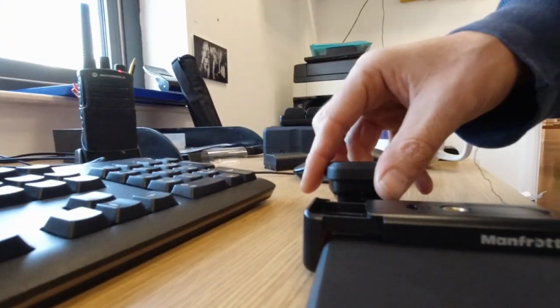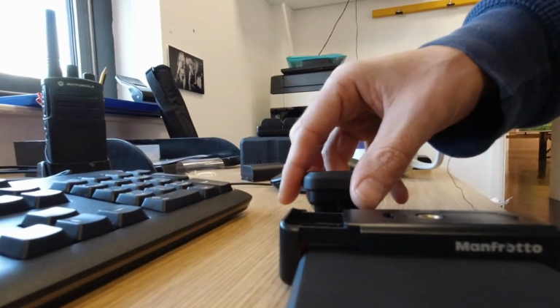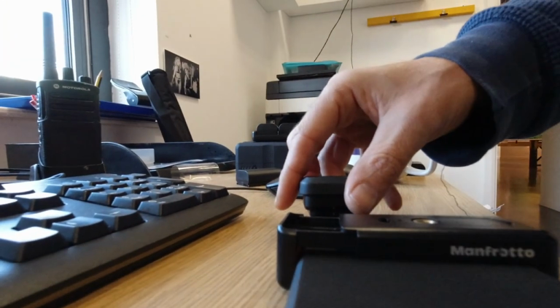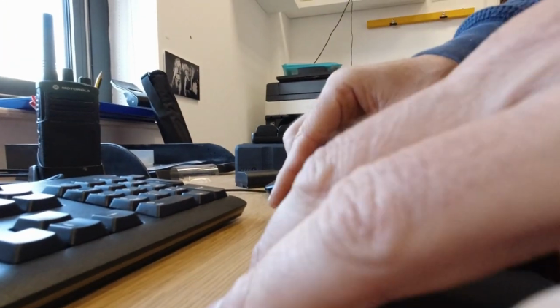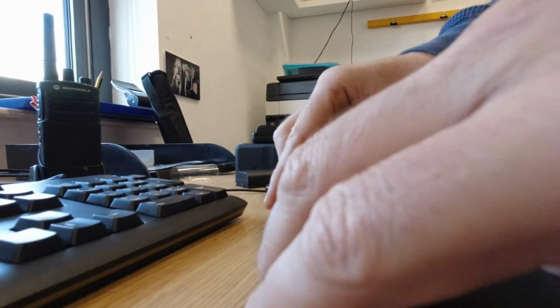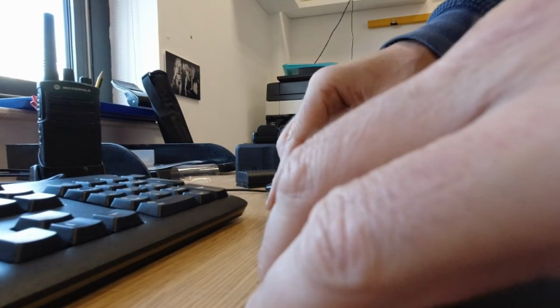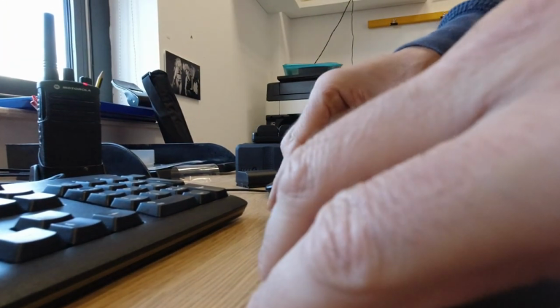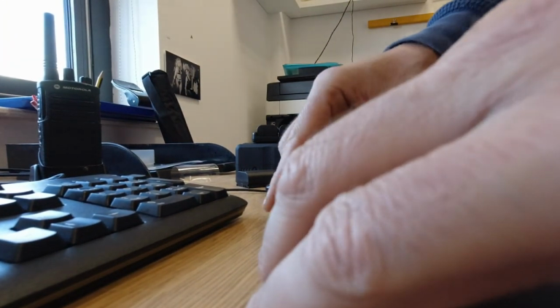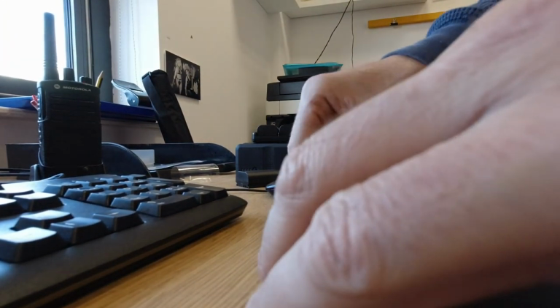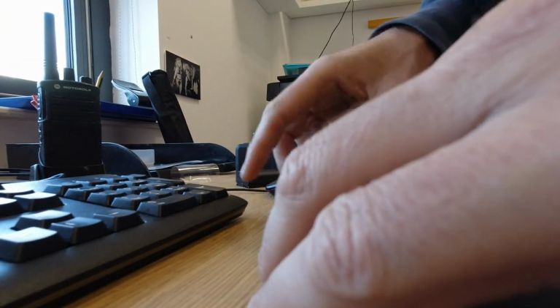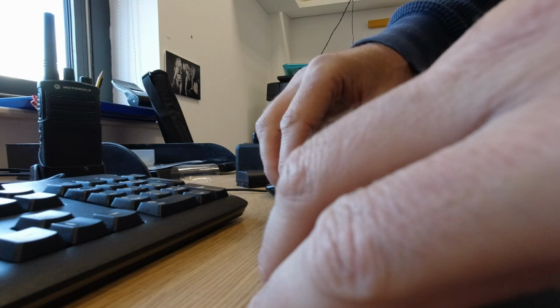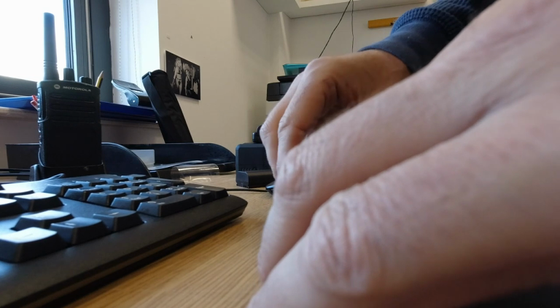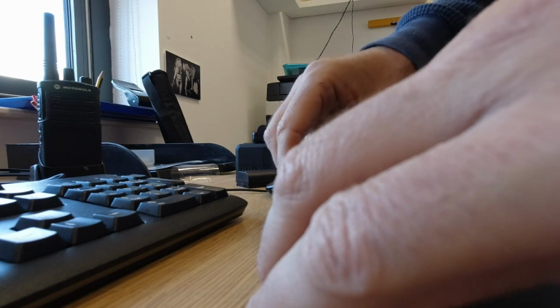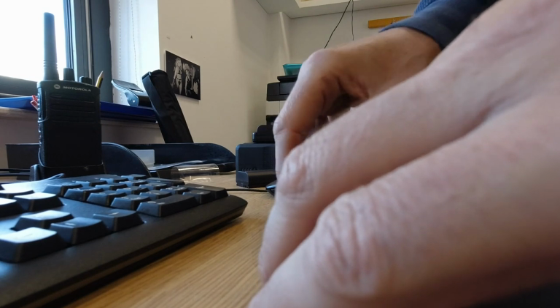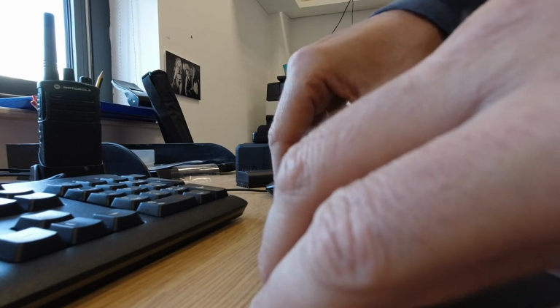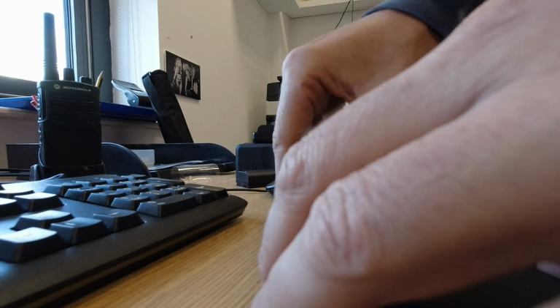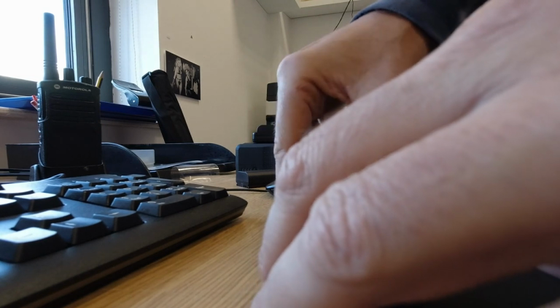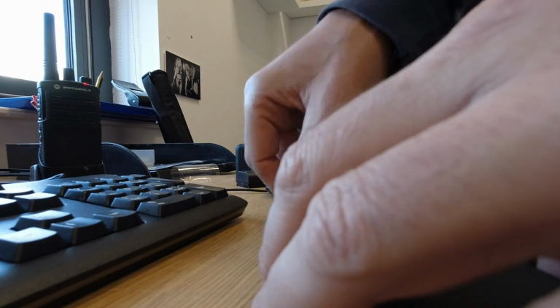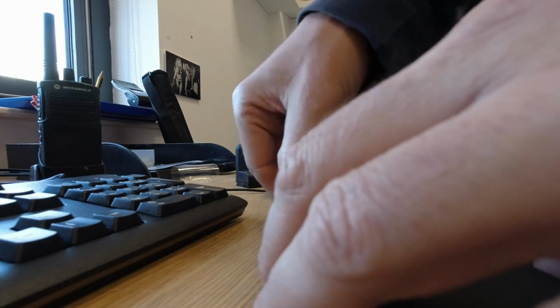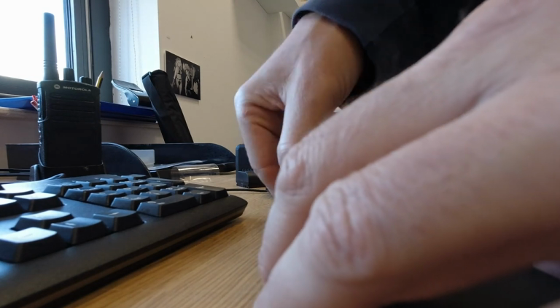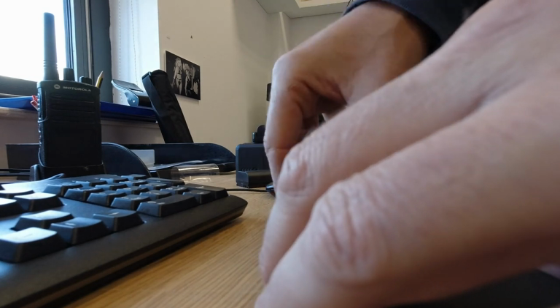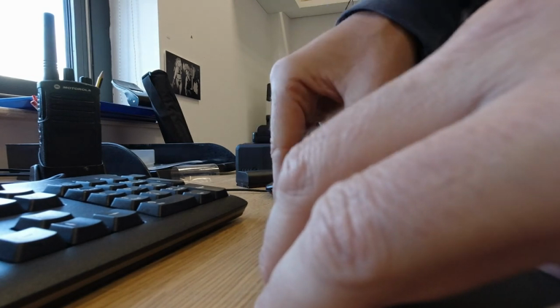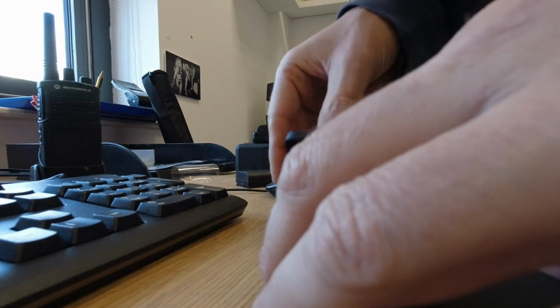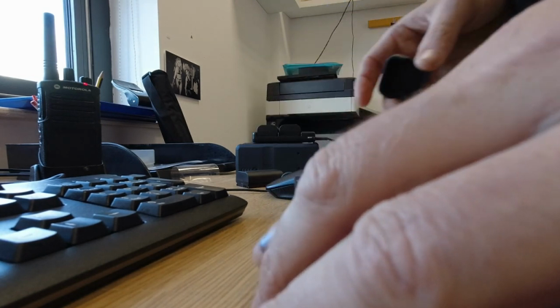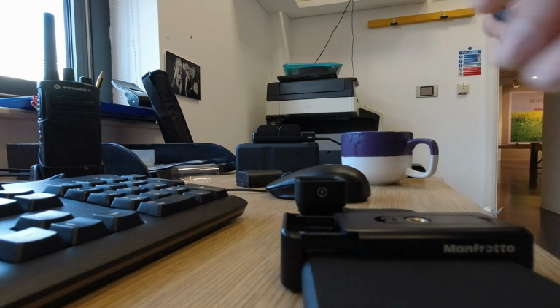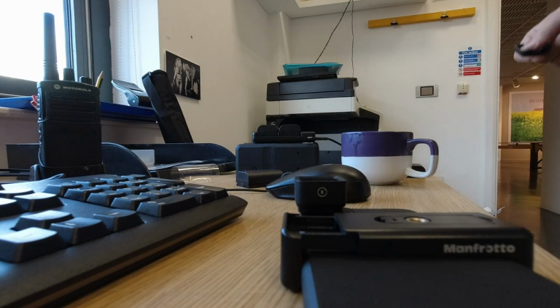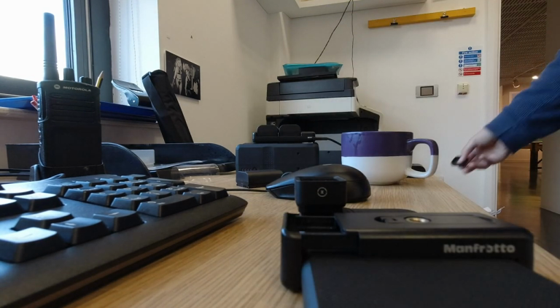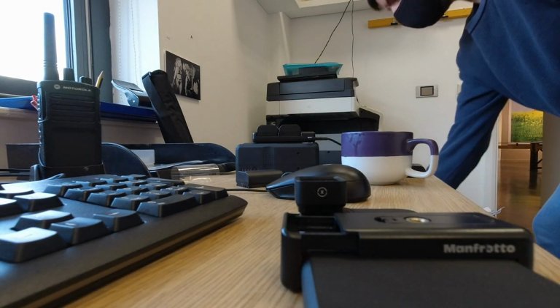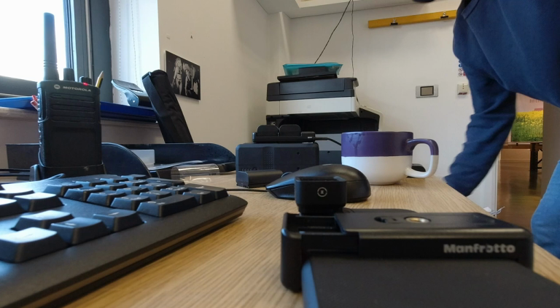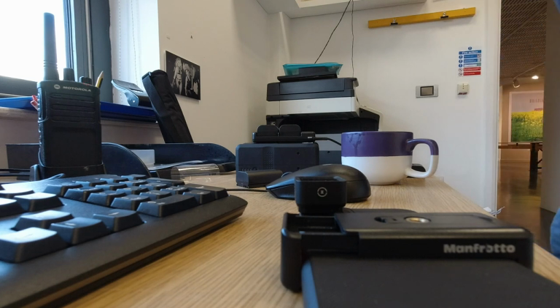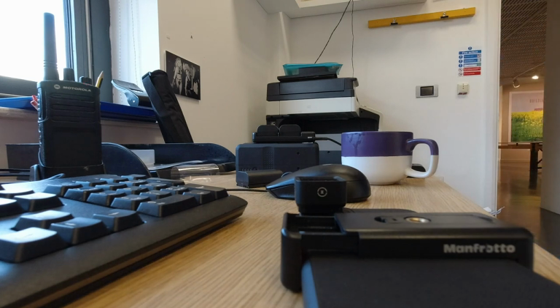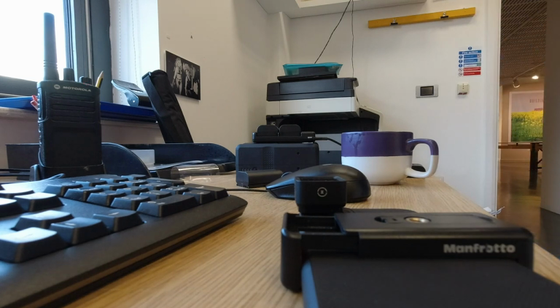So I'm just going to pop that on there. Pop that on there. There we go. I'm just going to take the cap off and give that a little bit of a clean because it's quite dusty.